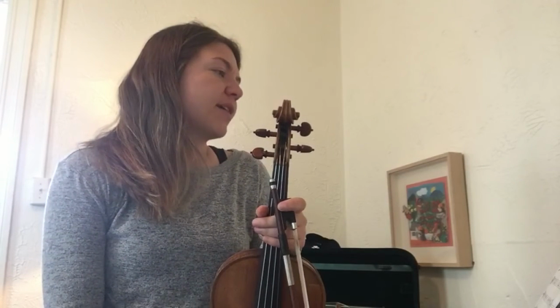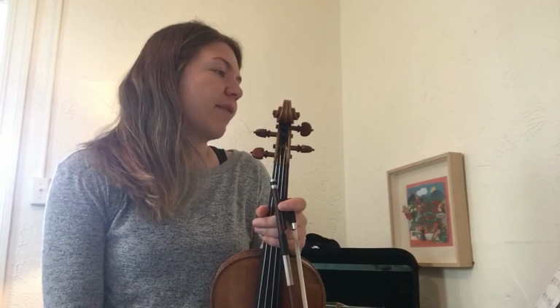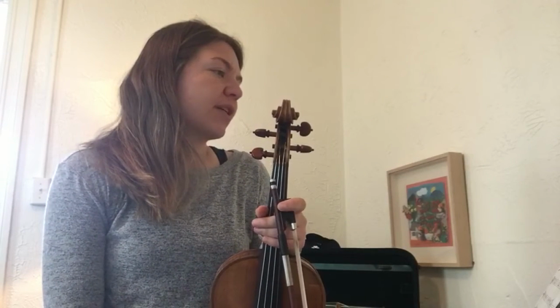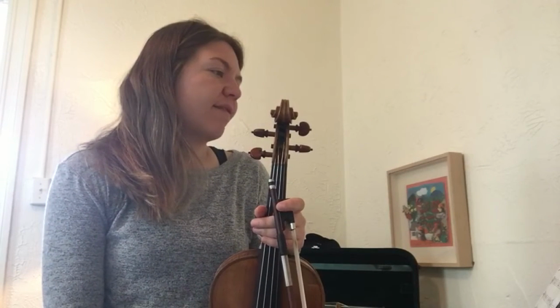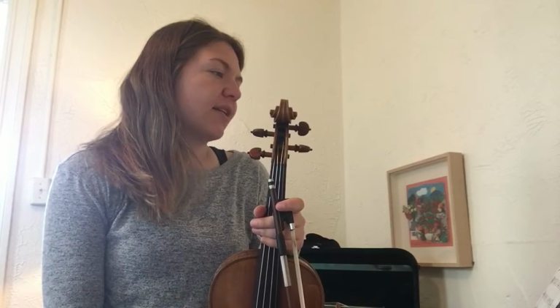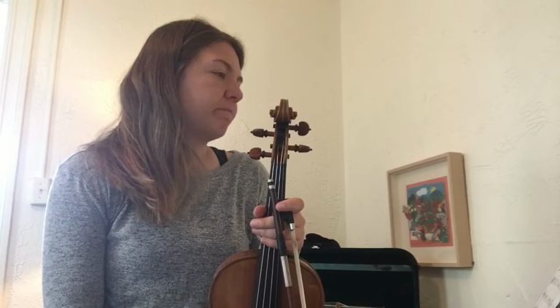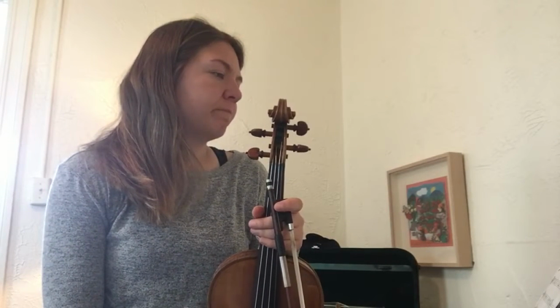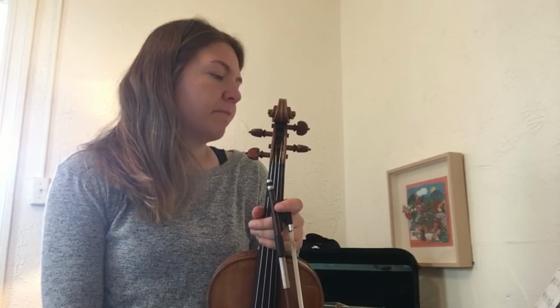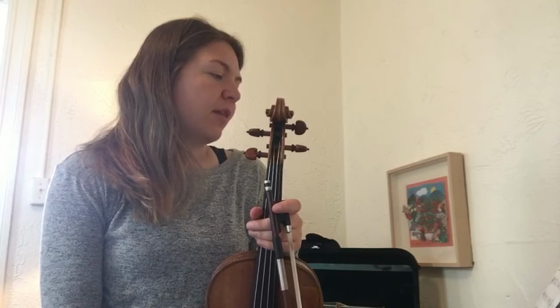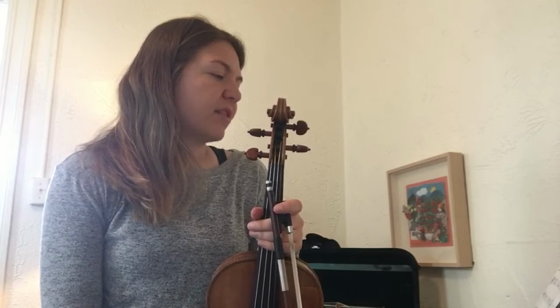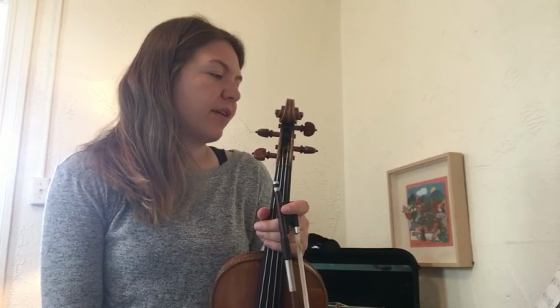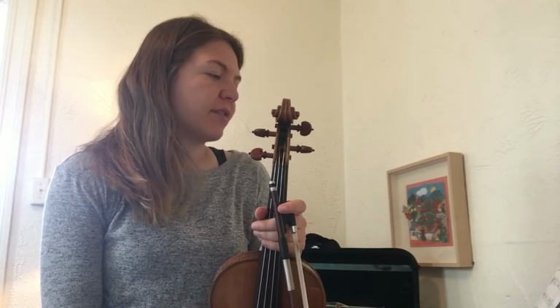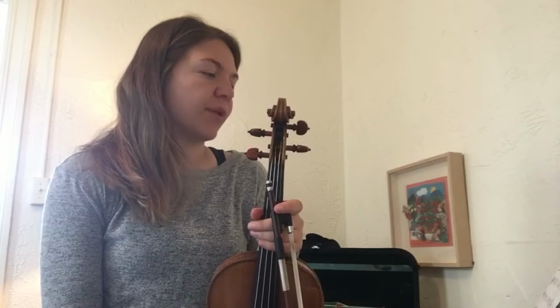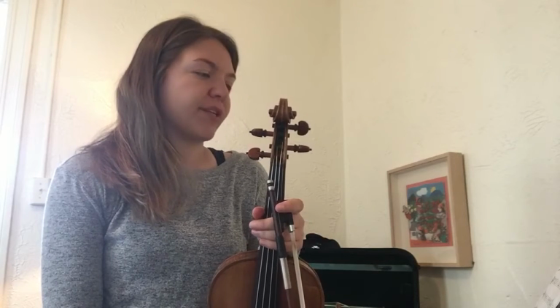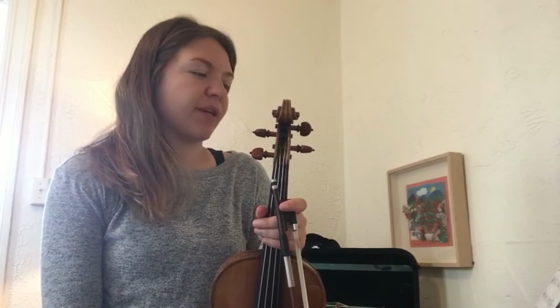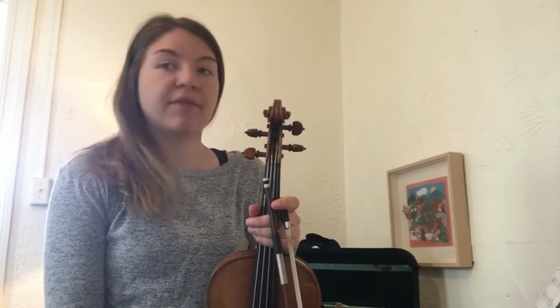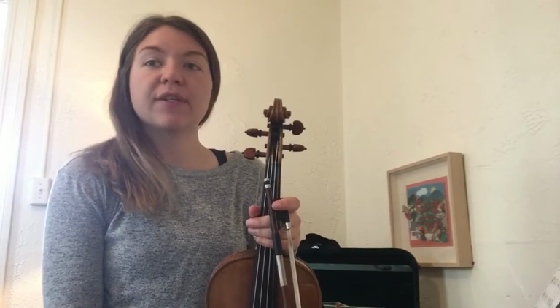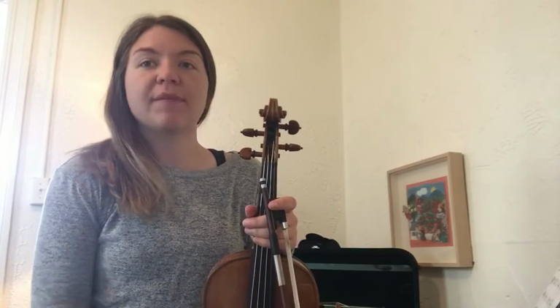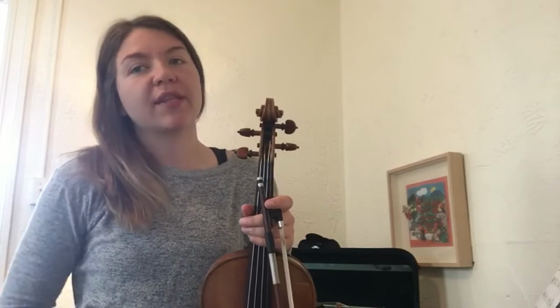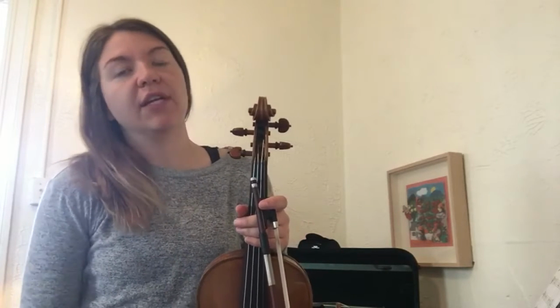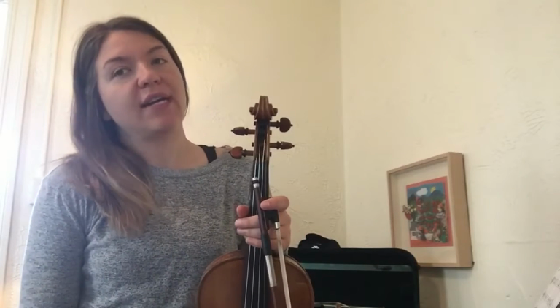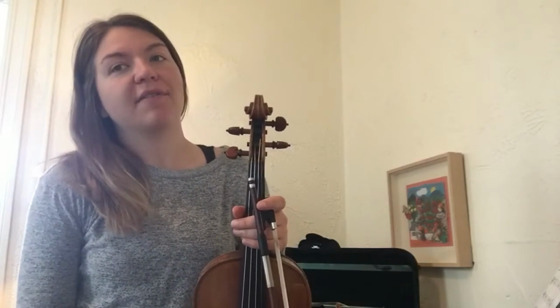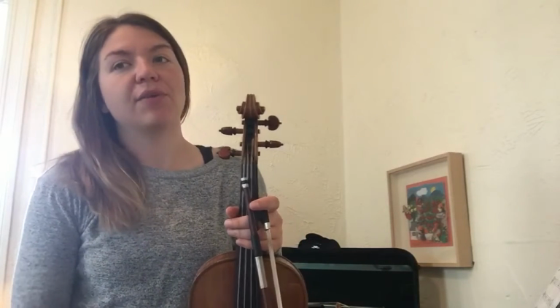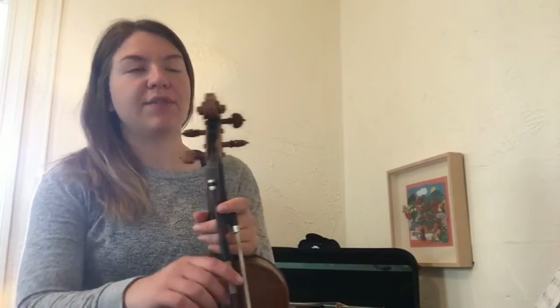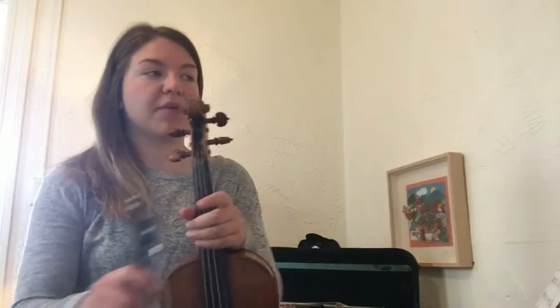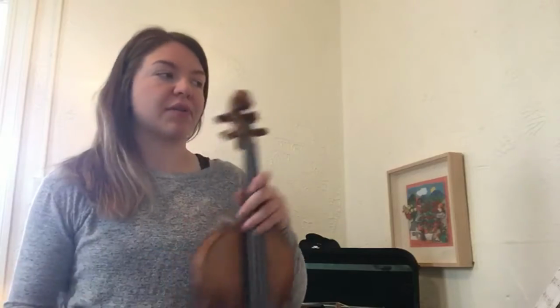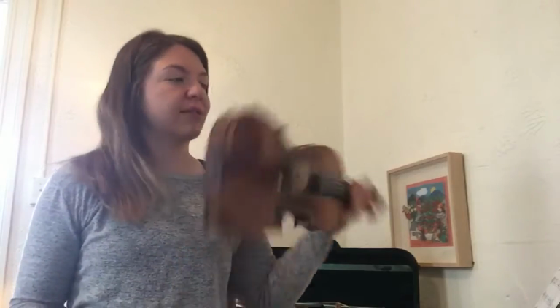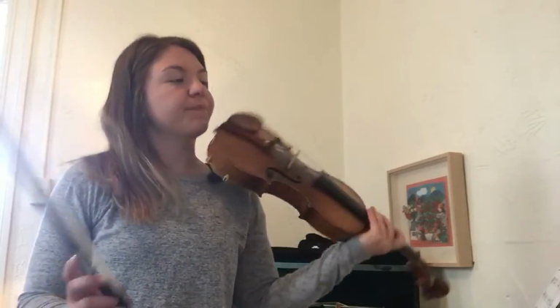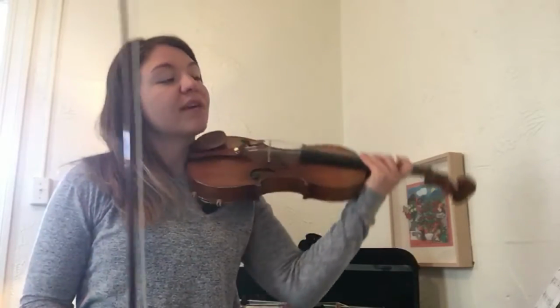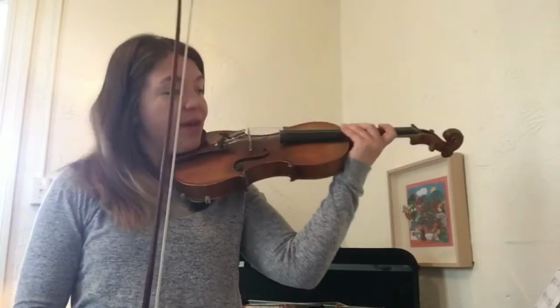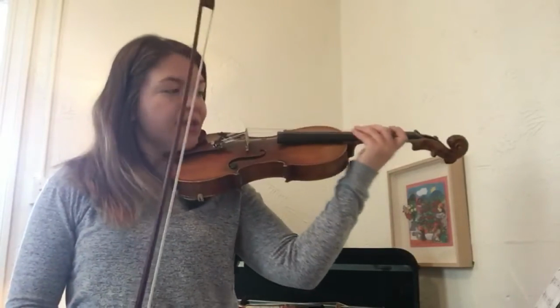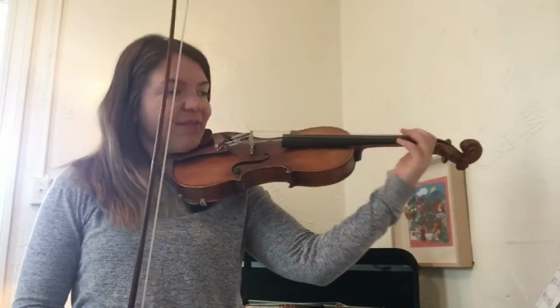So for measure 11, a lot of similar things. Just really watch out for your F naturals, and make sure that for your dotted half notes you really do count all three beats. Measure 11 — ready, go.